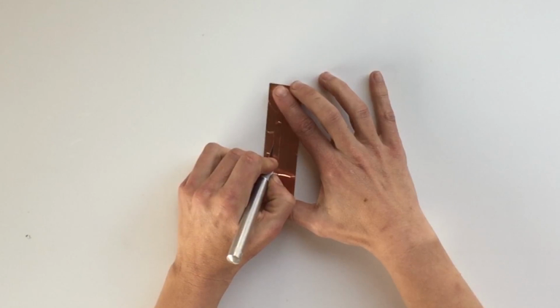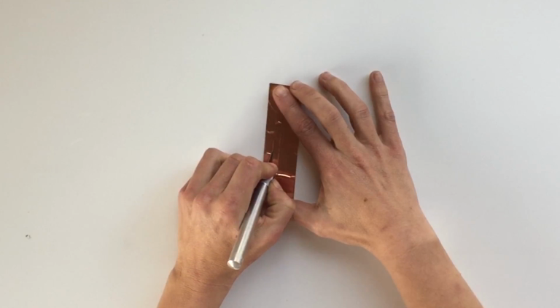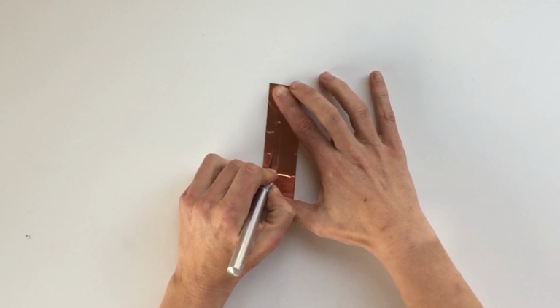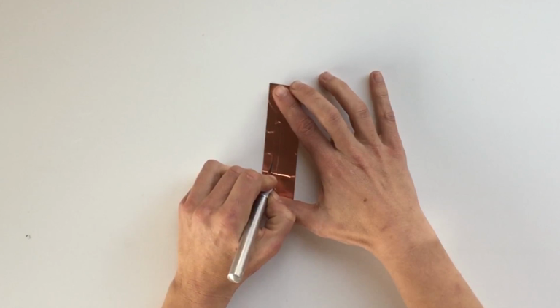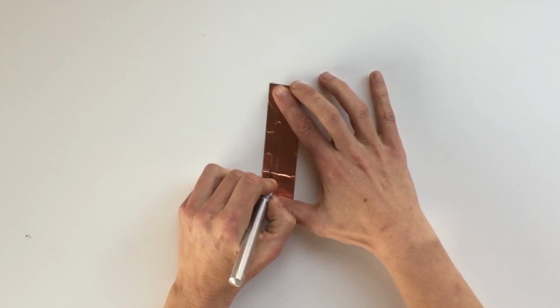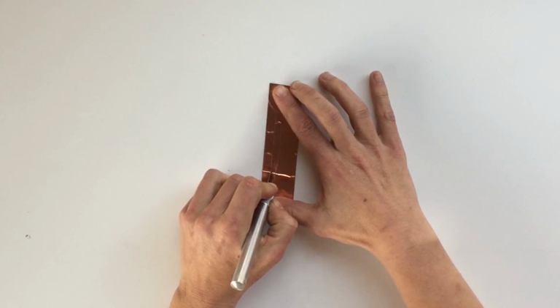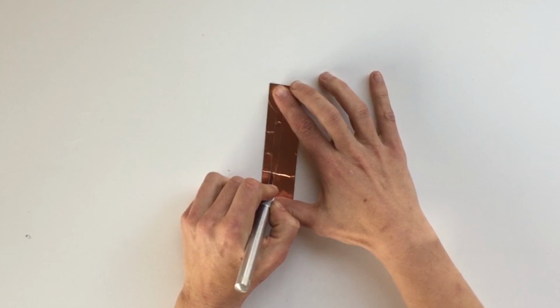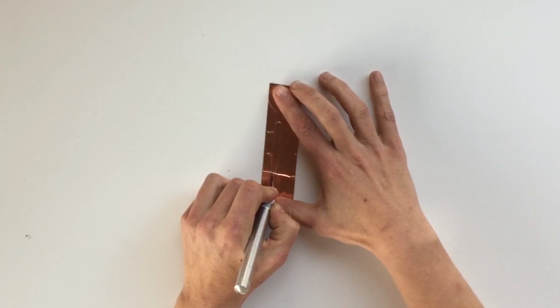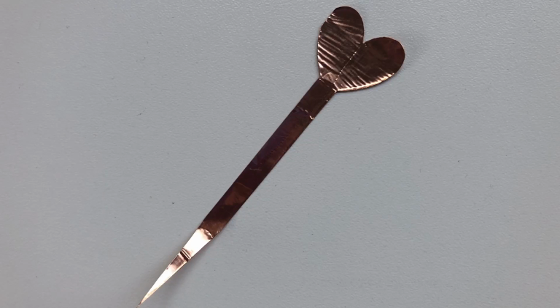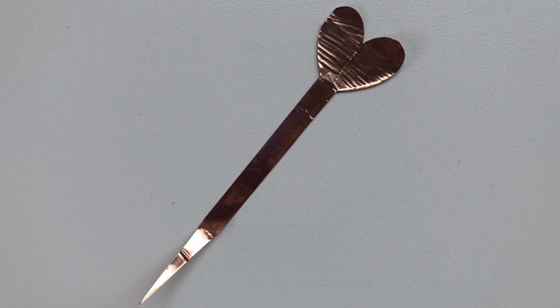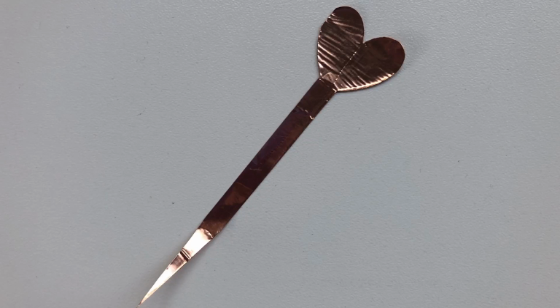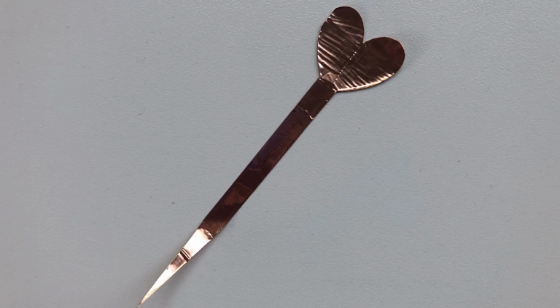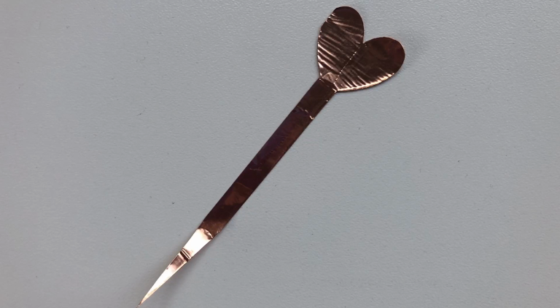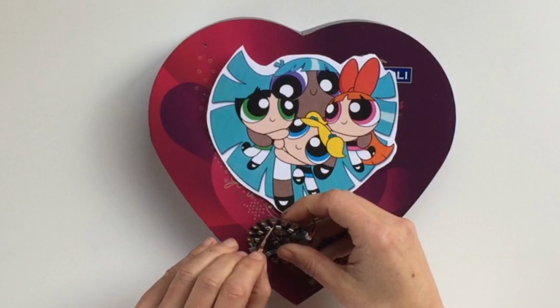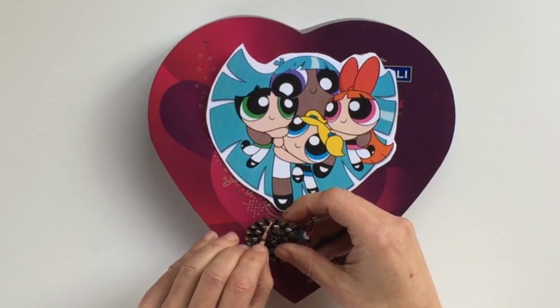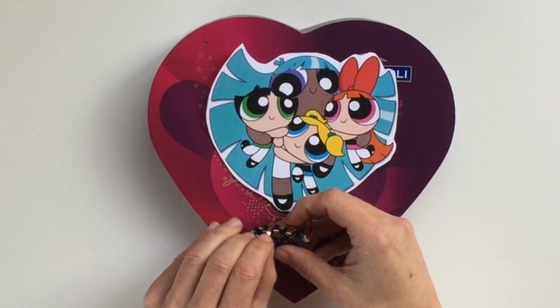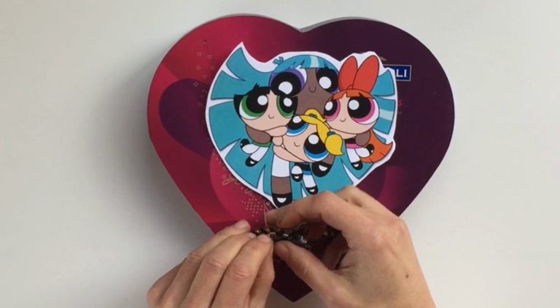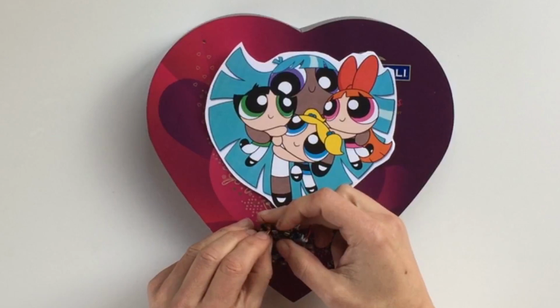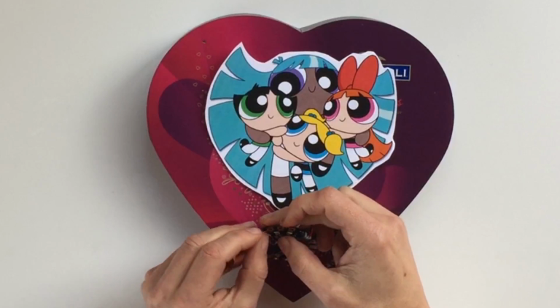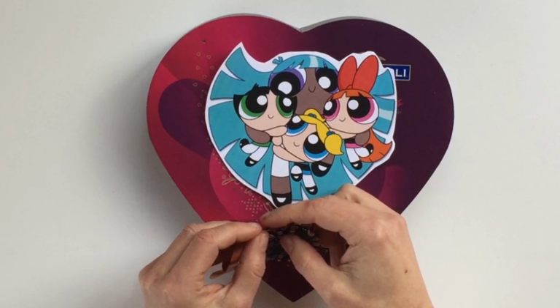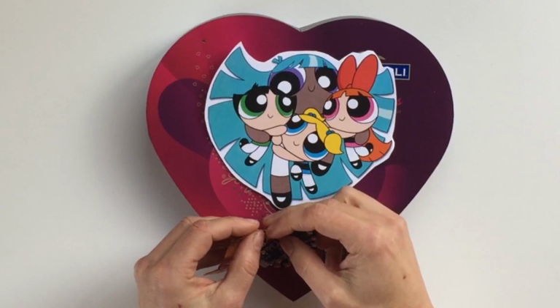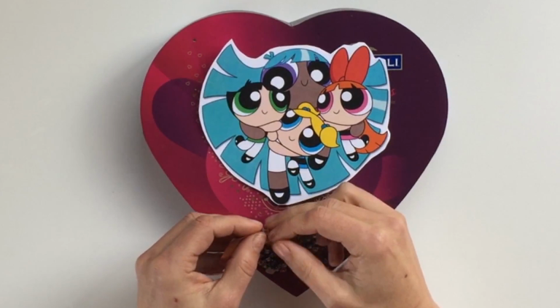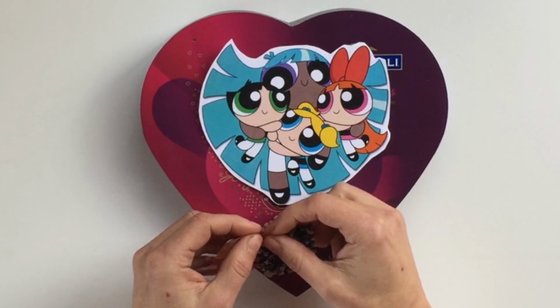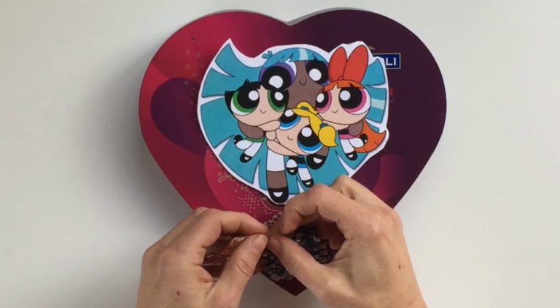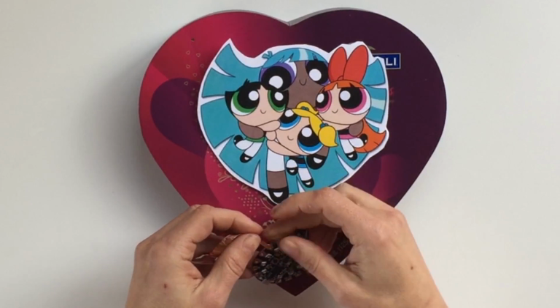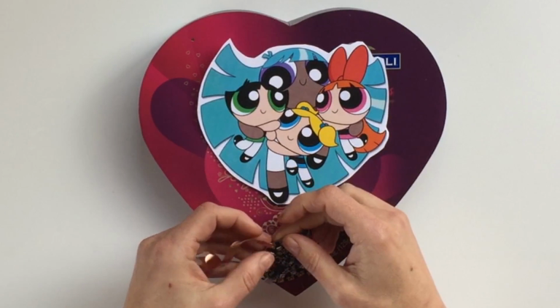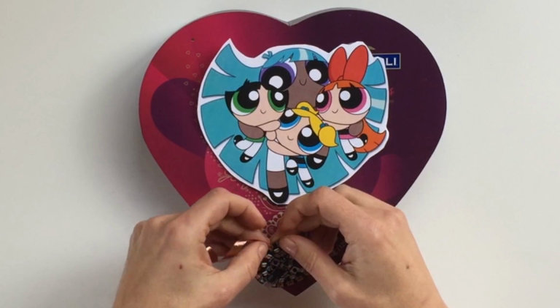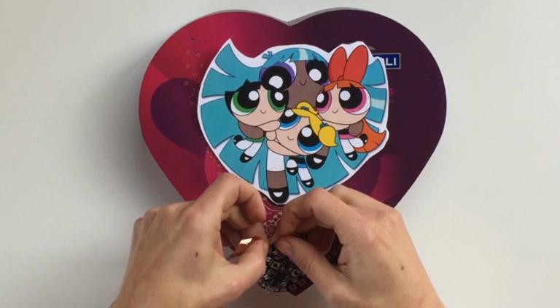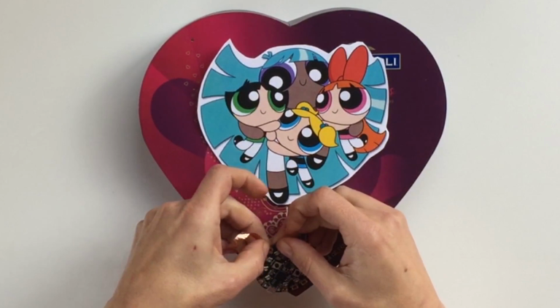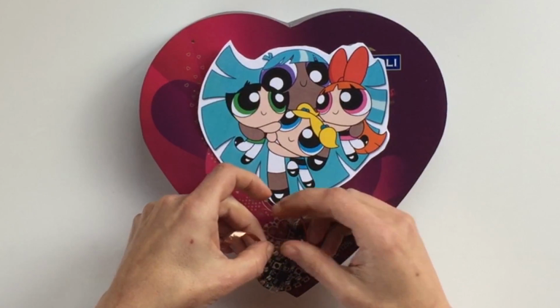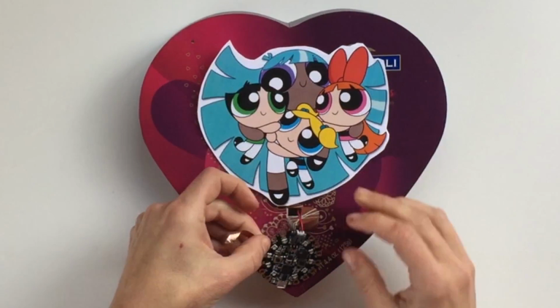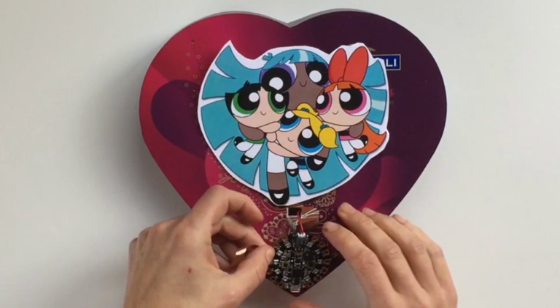Cut out a pretty shape. Copper tape makes the power flow, and capacitive touch makes the magic work.